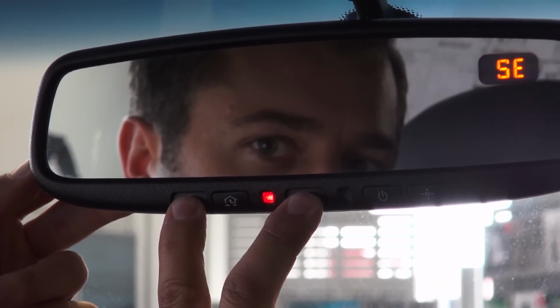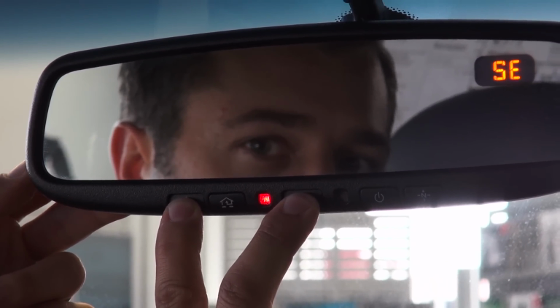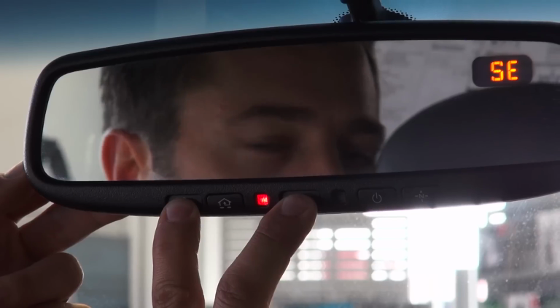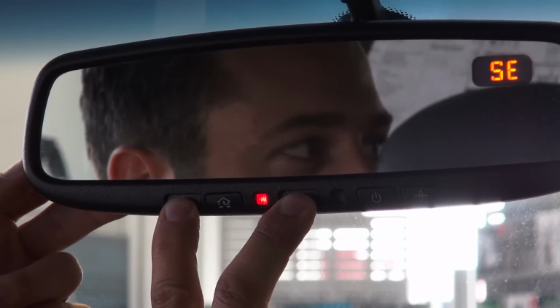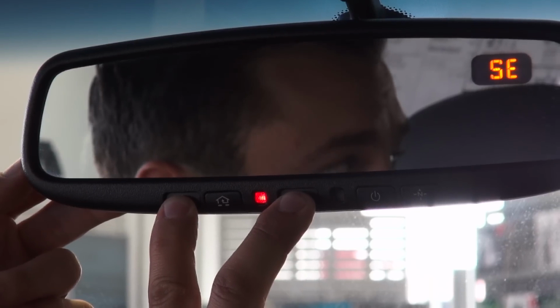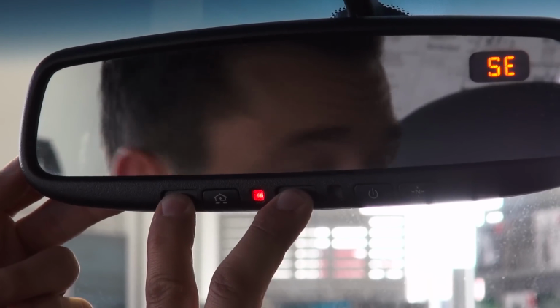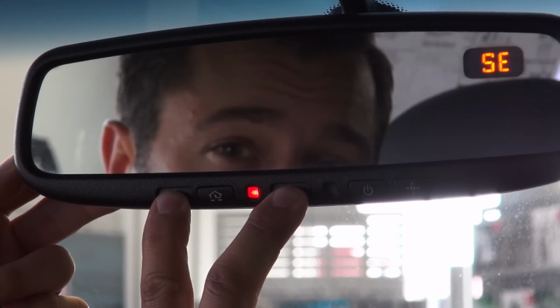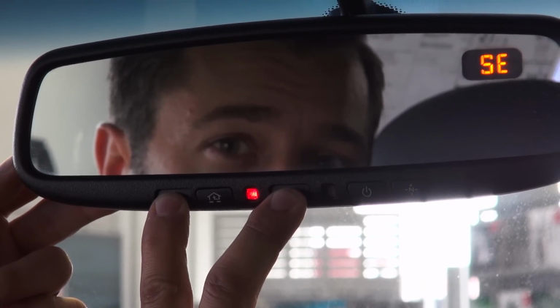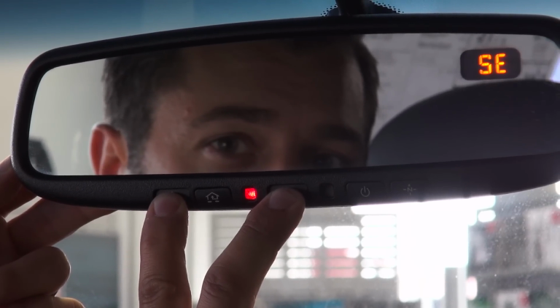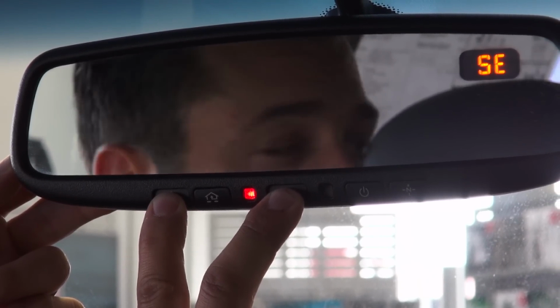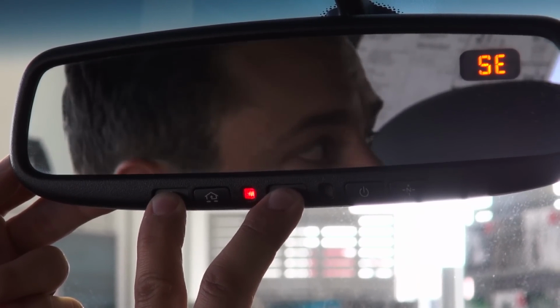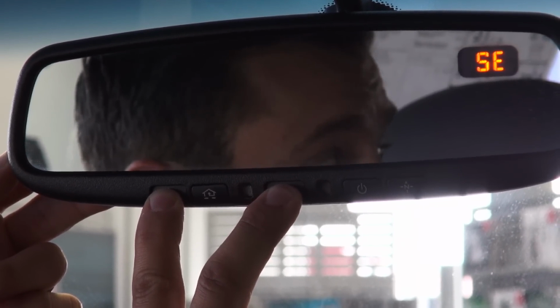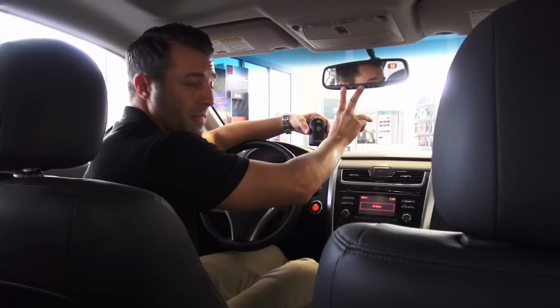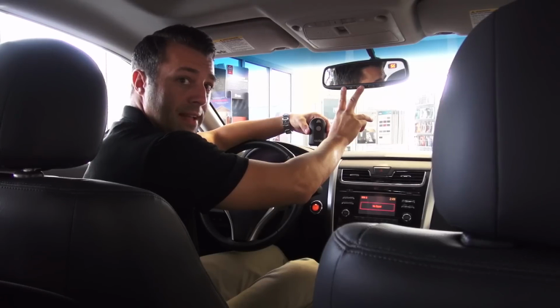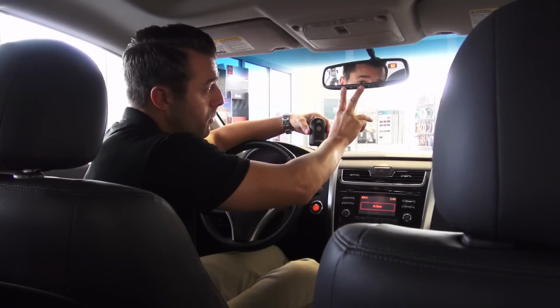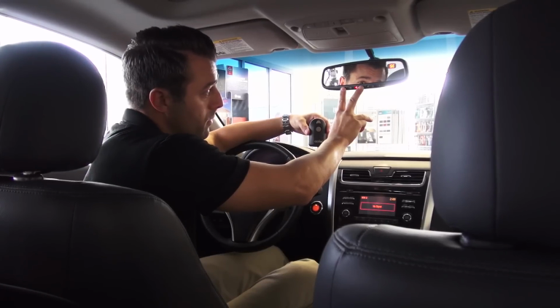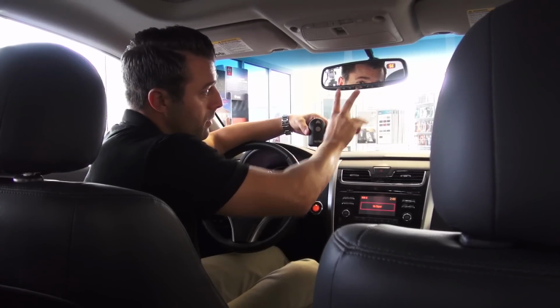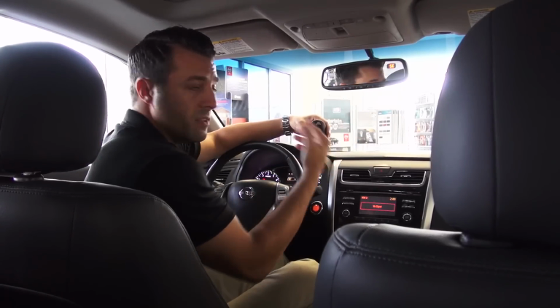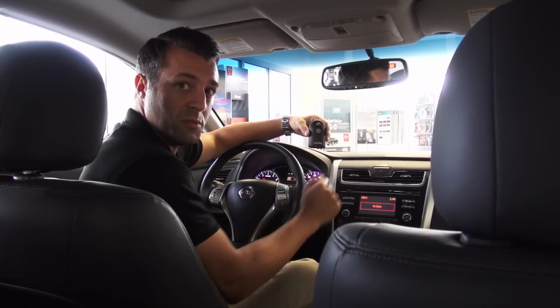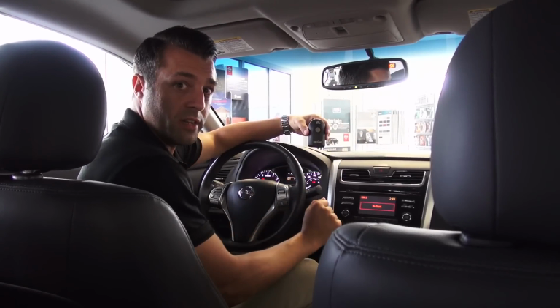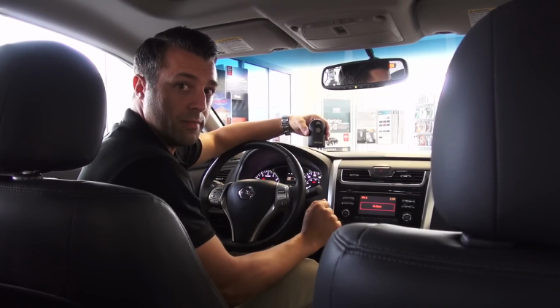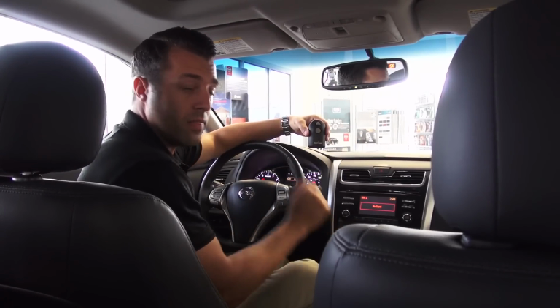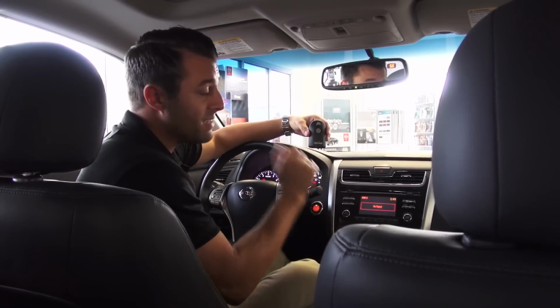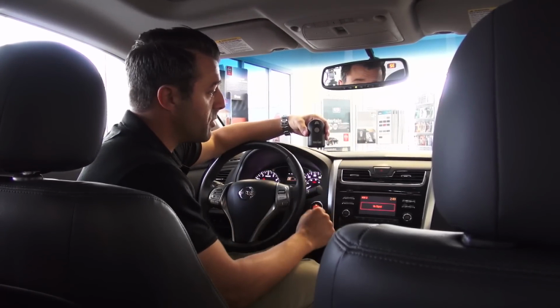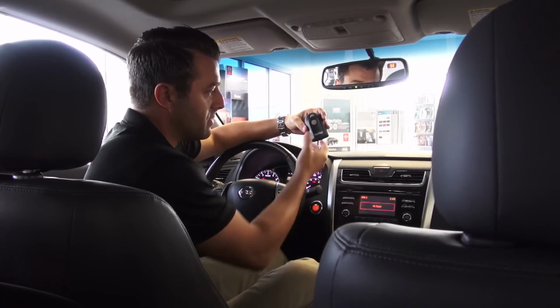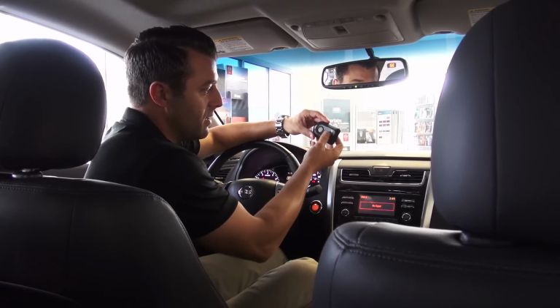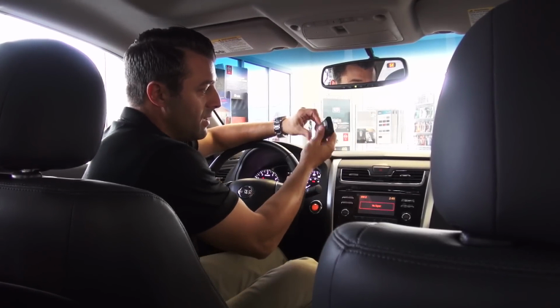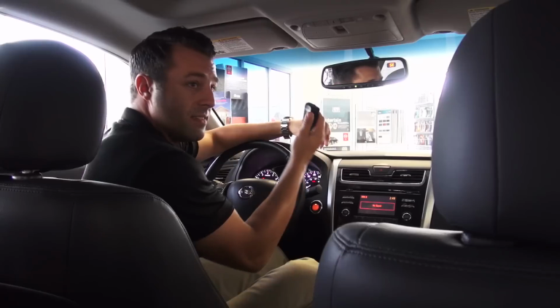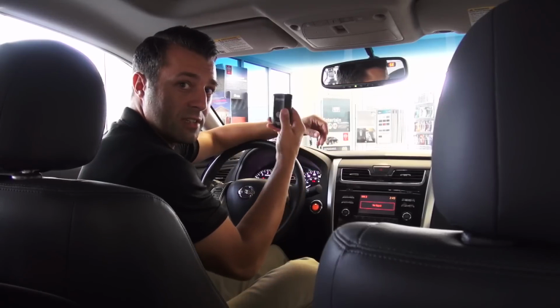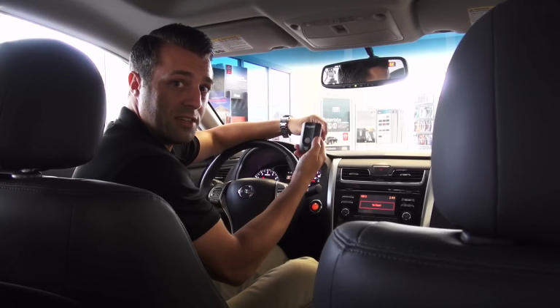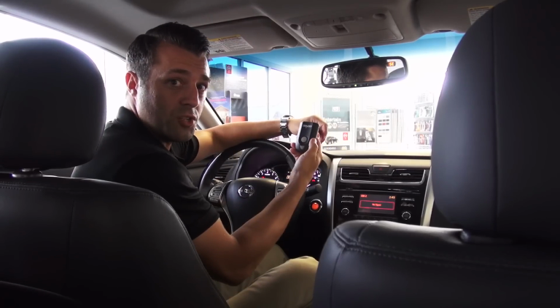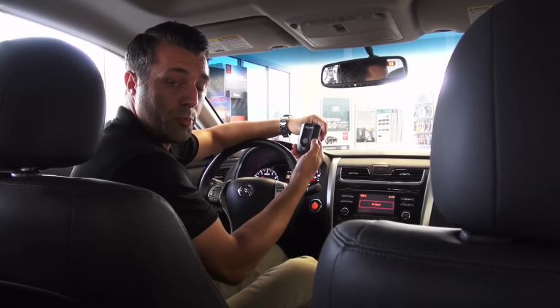The red indicator light will eventually start to blink. Once it begins blinking, you can let go, and the system has been cleared.